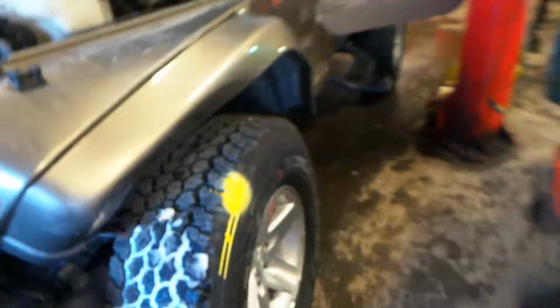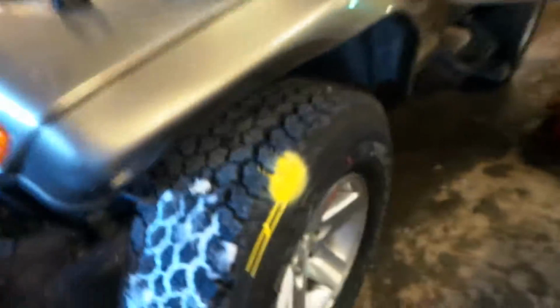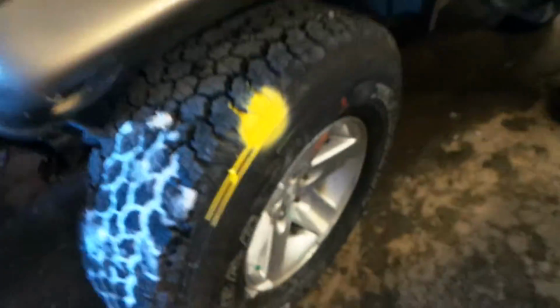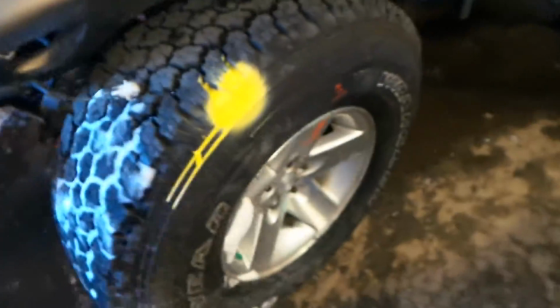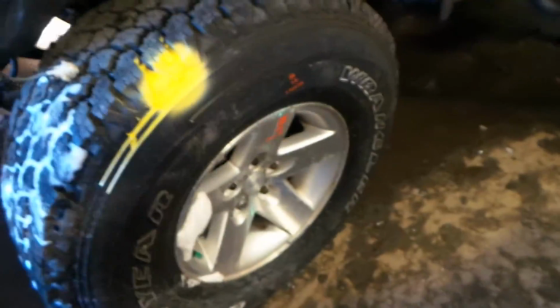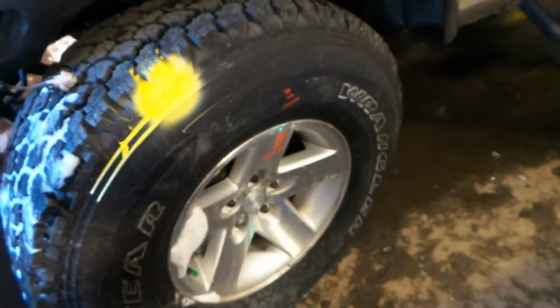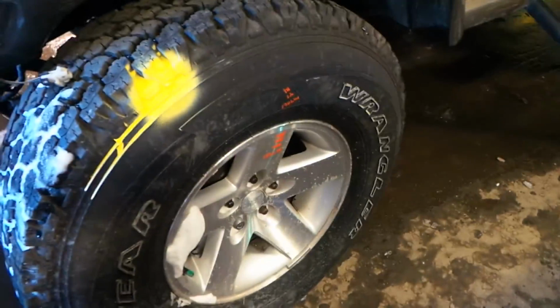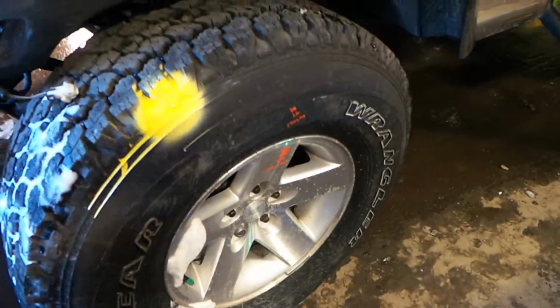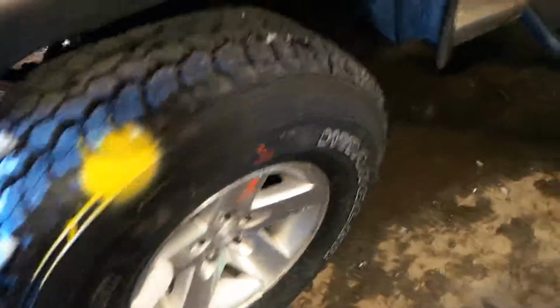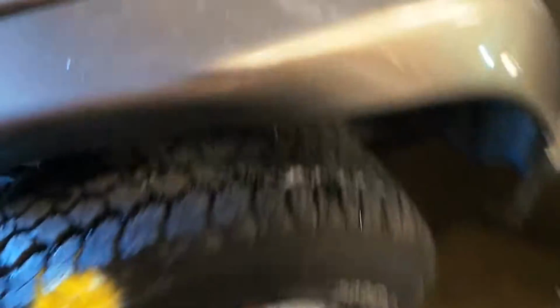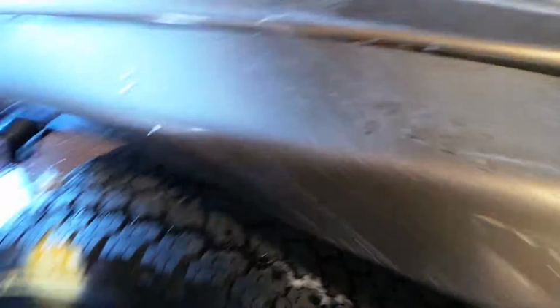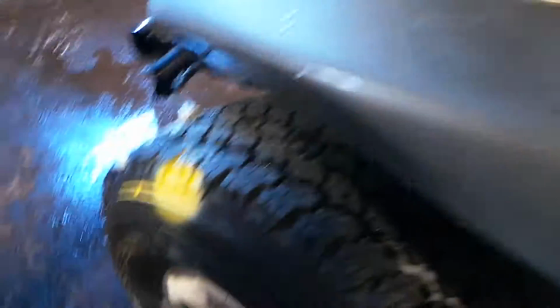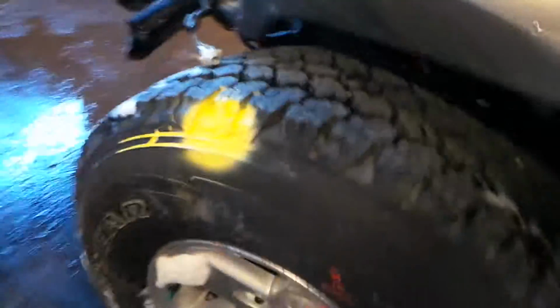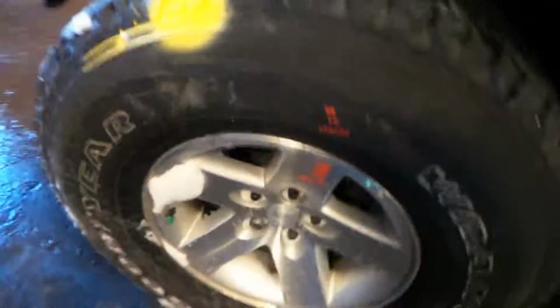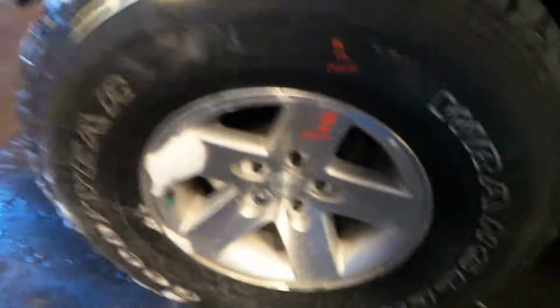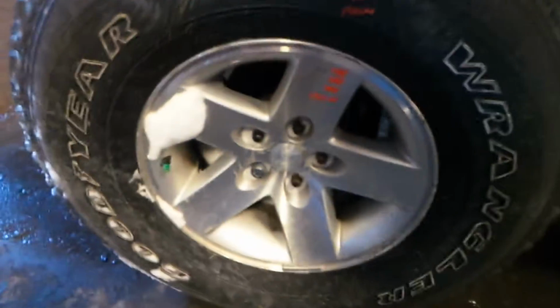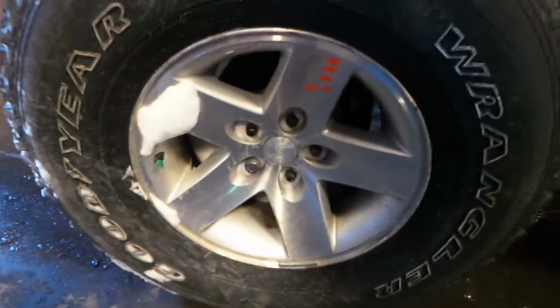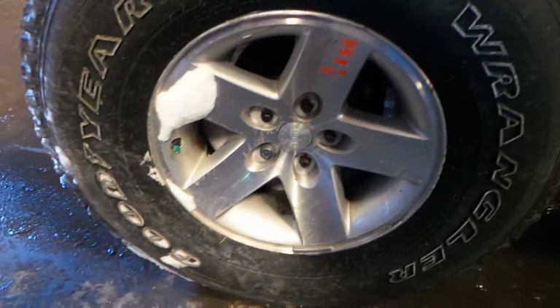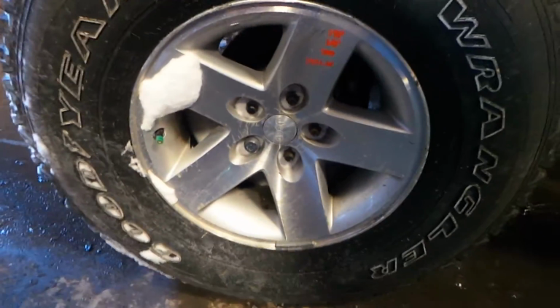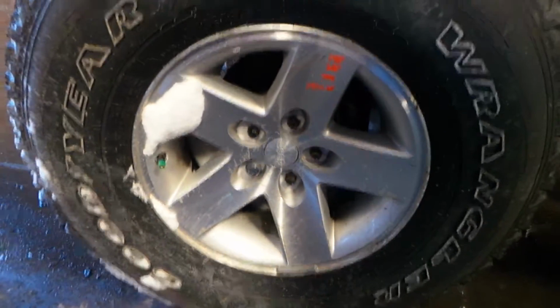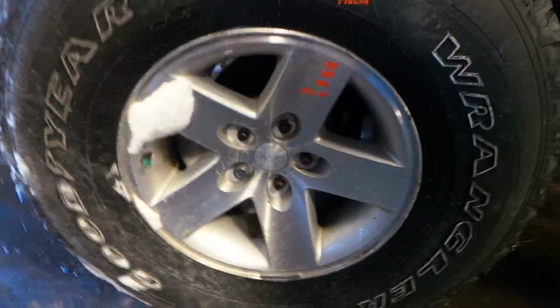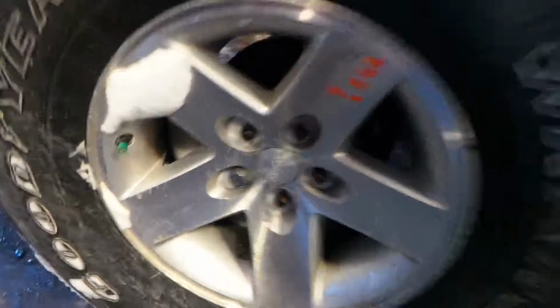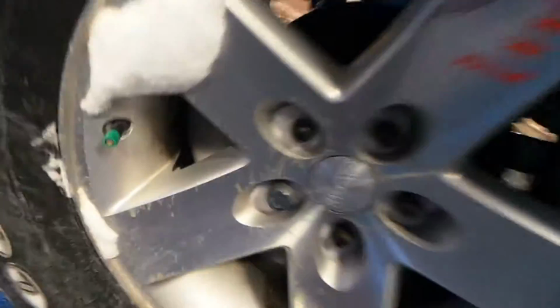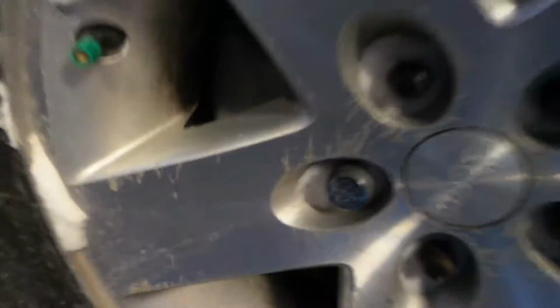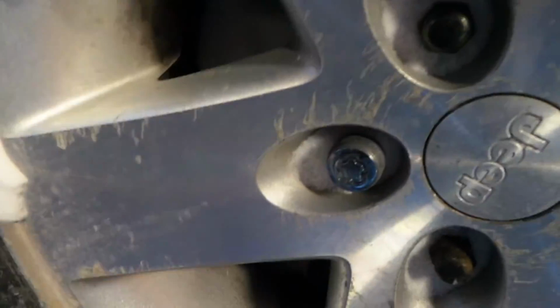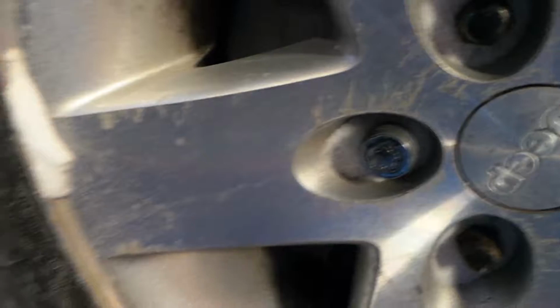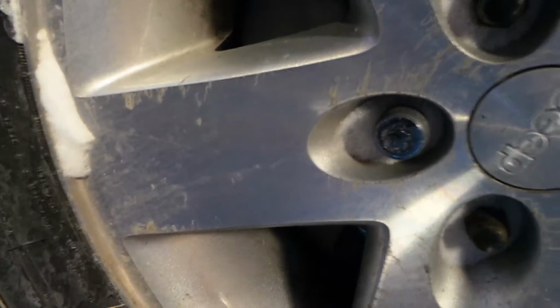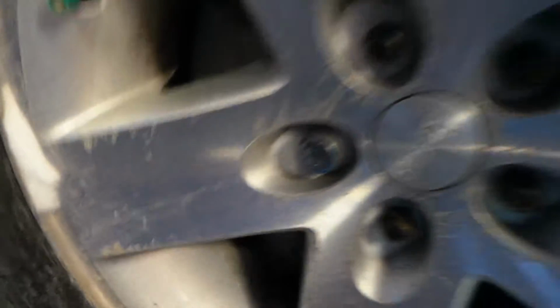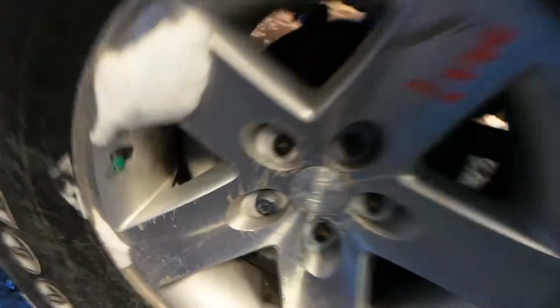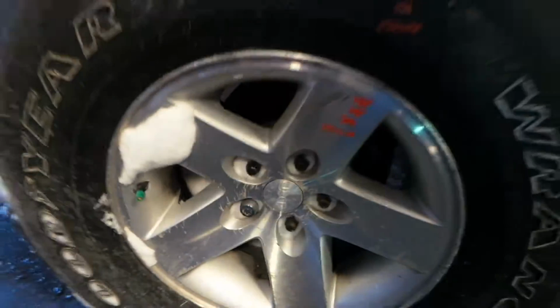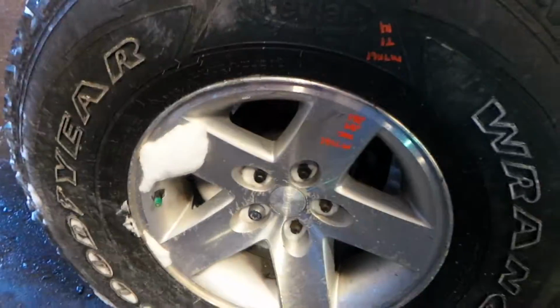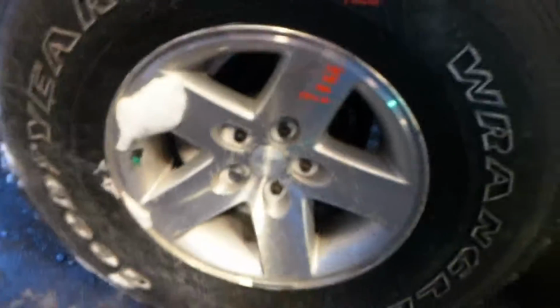We do have some good 16-inch aluminum wheels. These are all in good shape for the age of the vehicle. They do have a little bit of finish damage around the edge, but they're still in good shape.